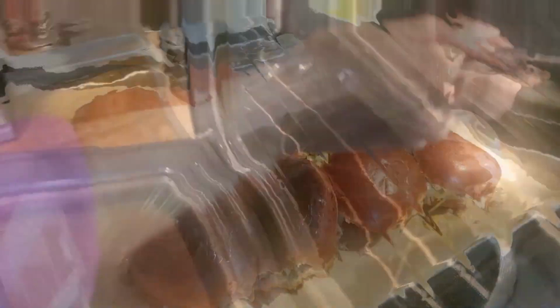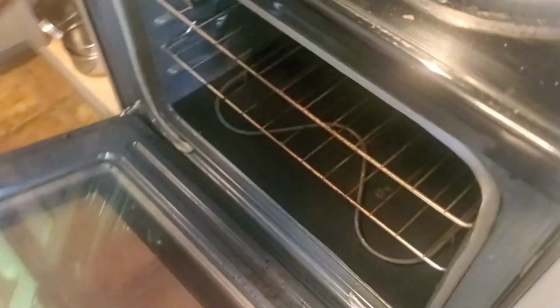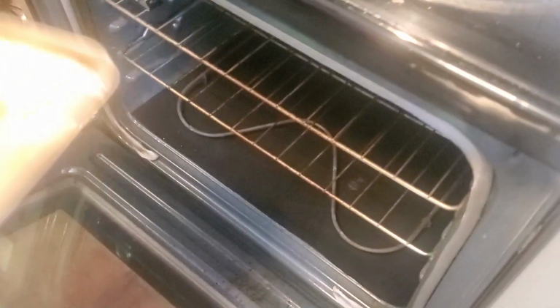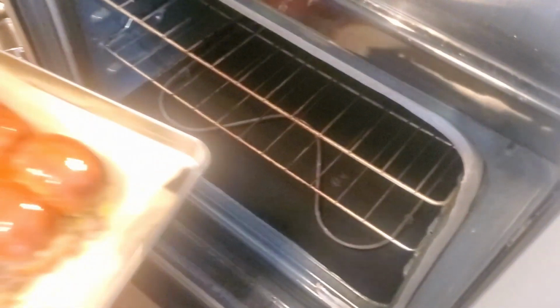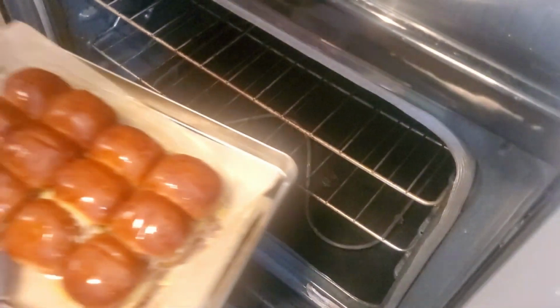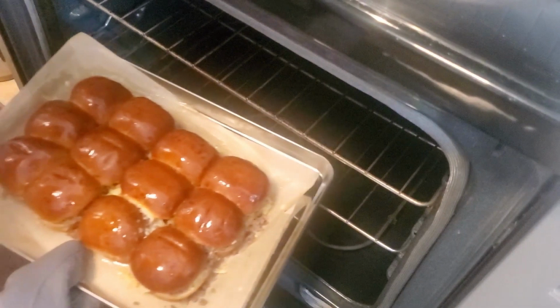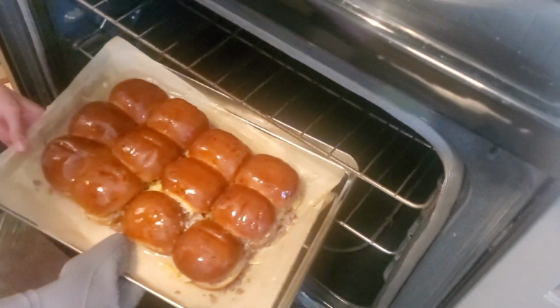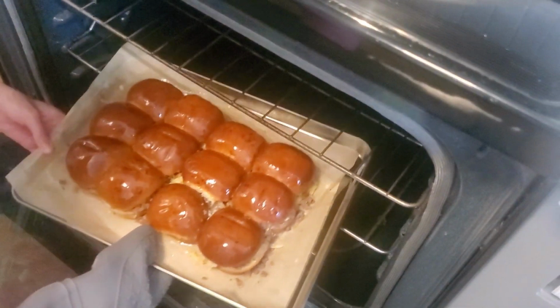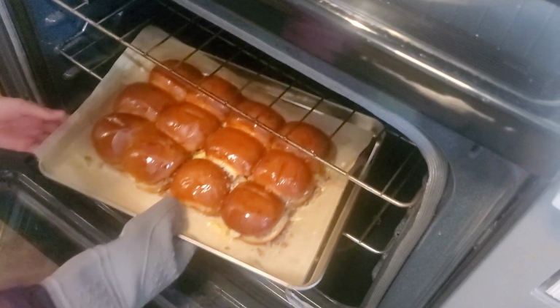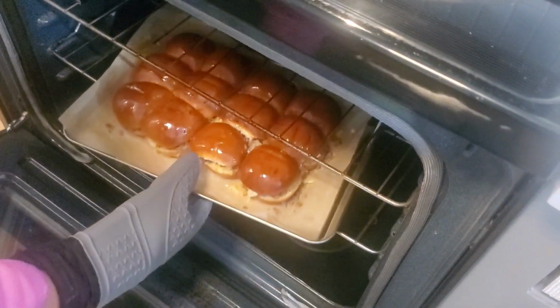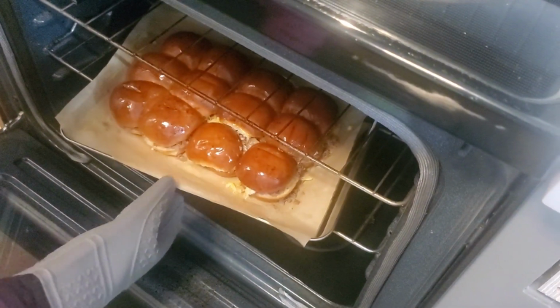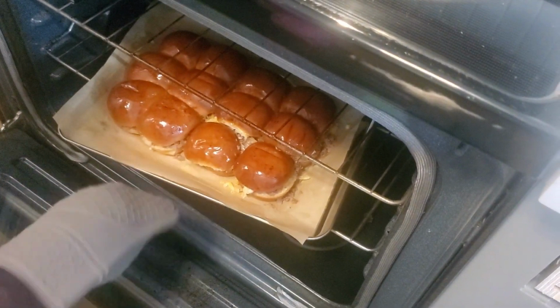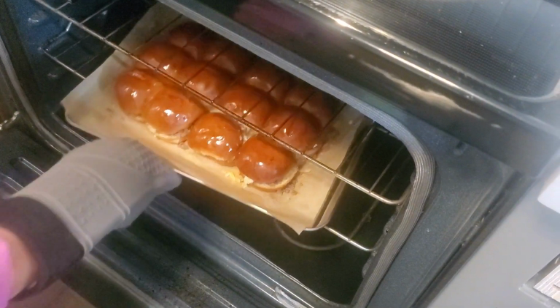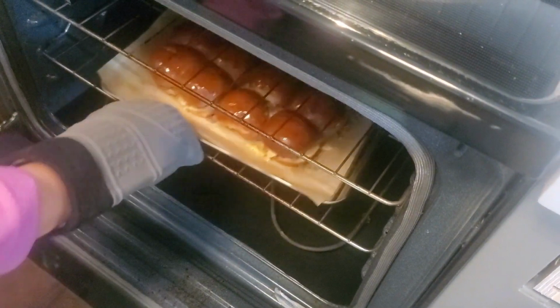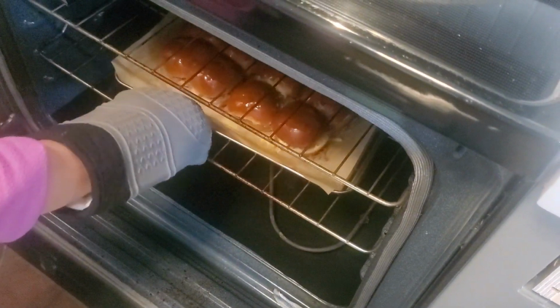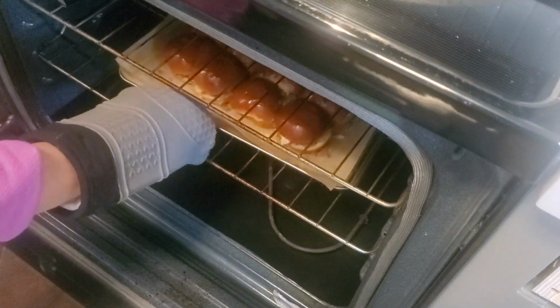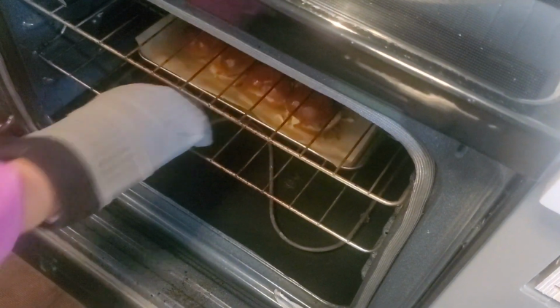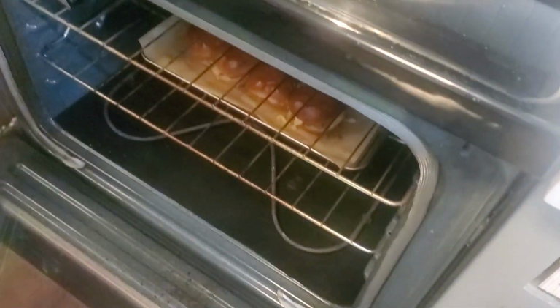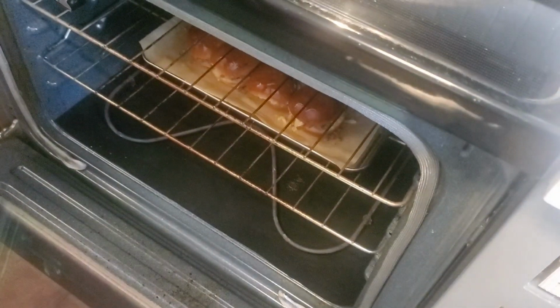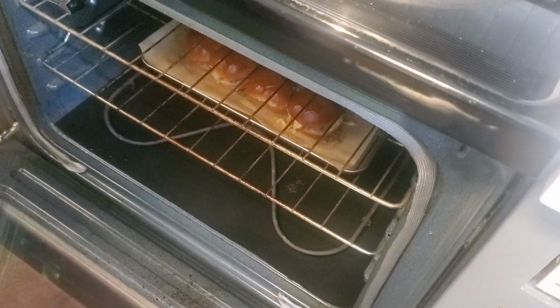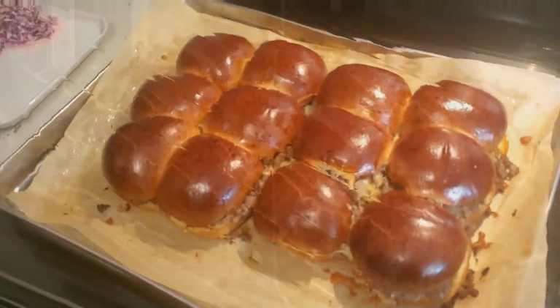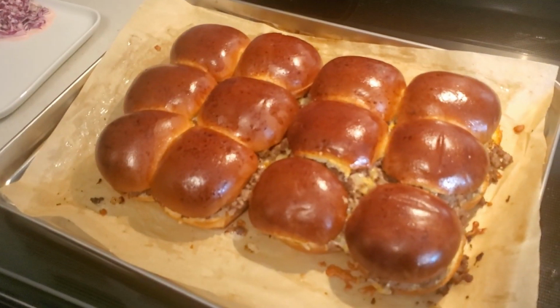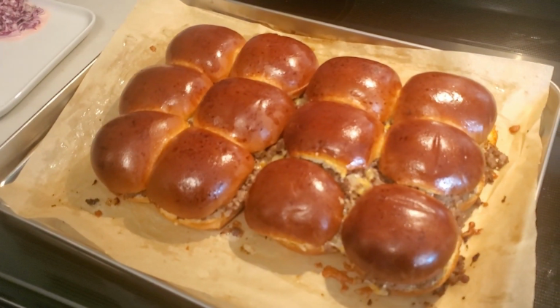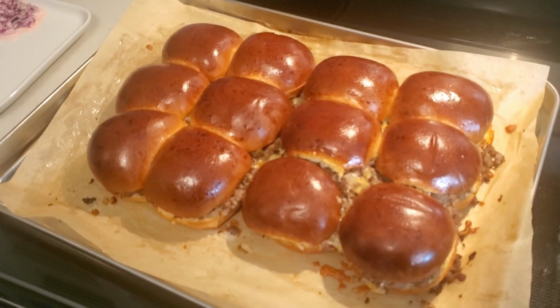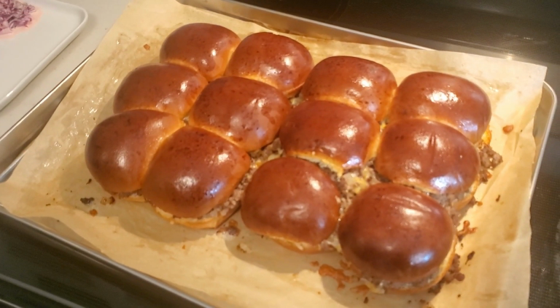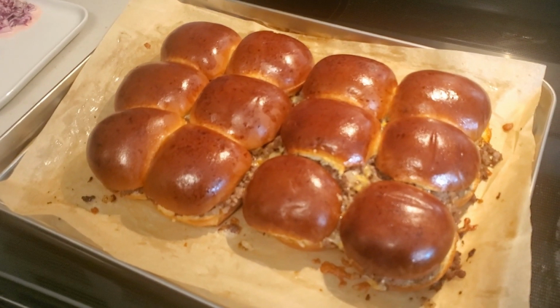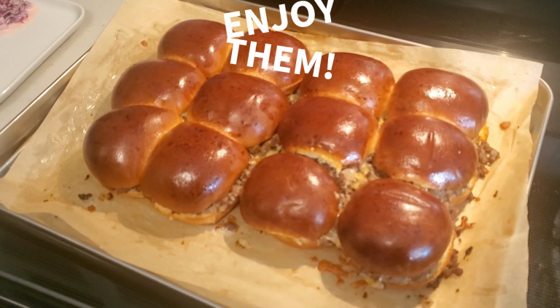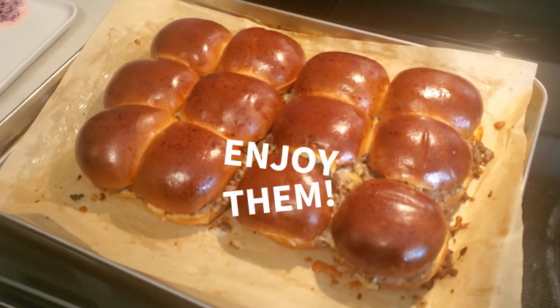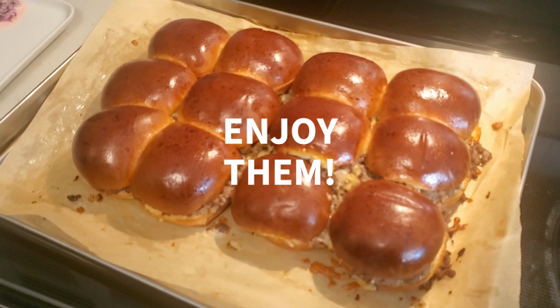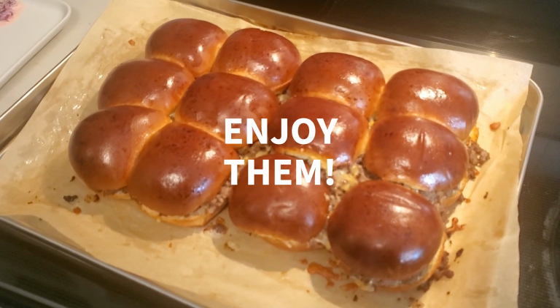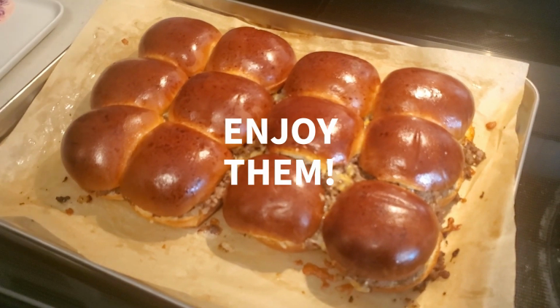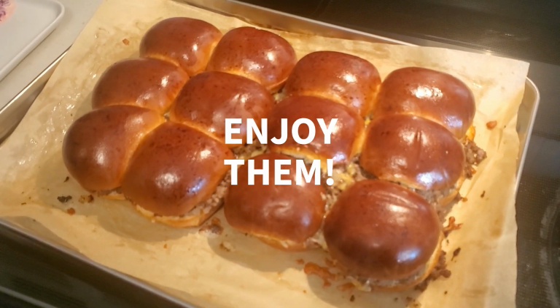Put the sliders in an oven preheated to 355 degrees and cook them for 15 minutes. Take the sliders out of the oven and enjoy them. So that's how you do it.